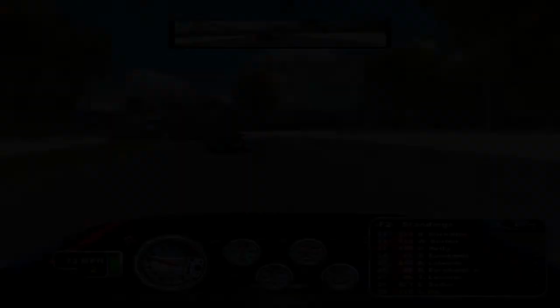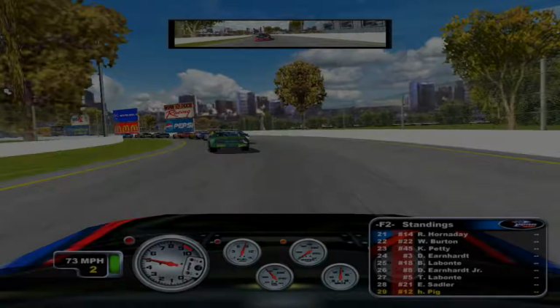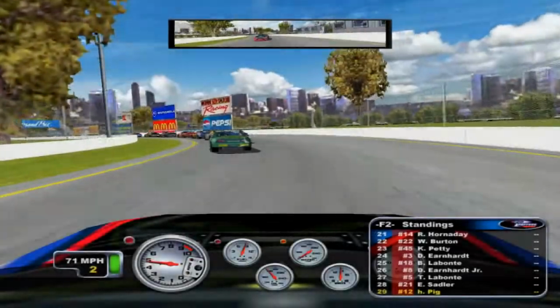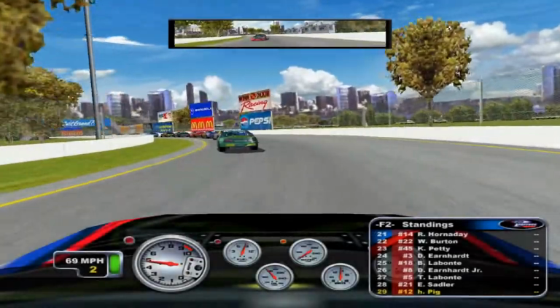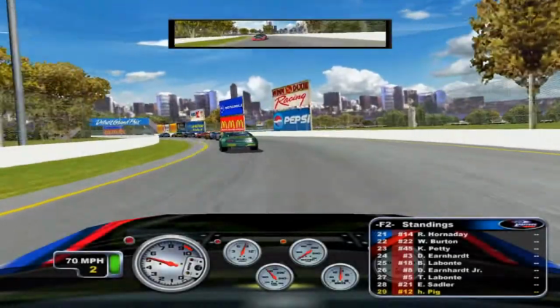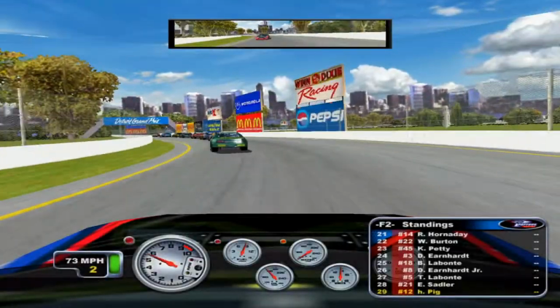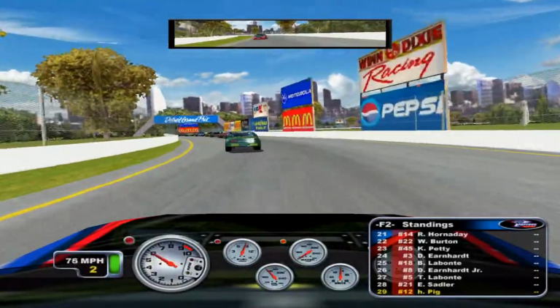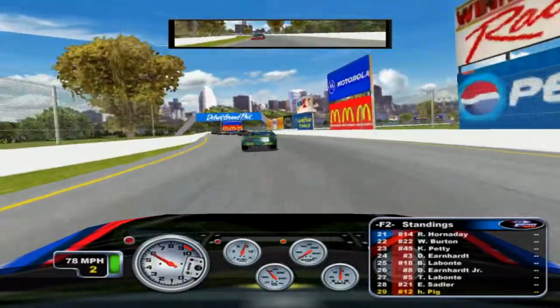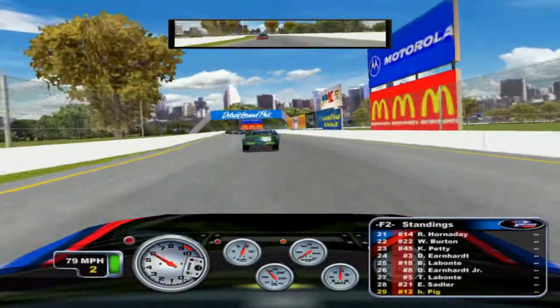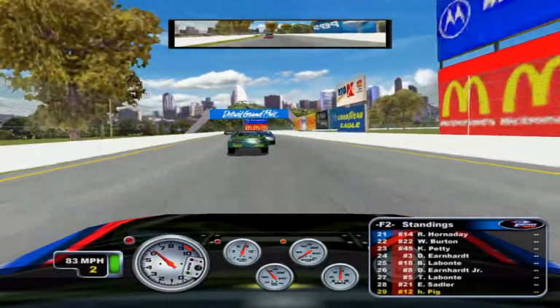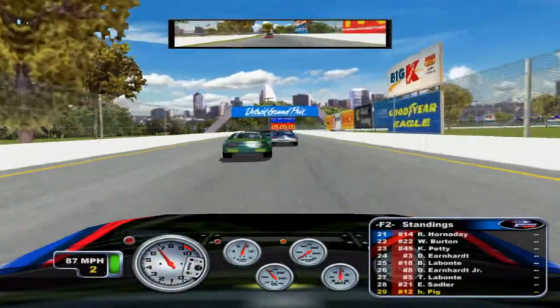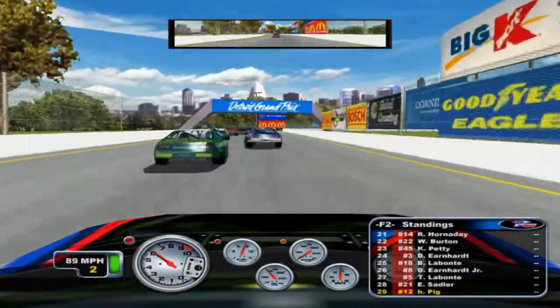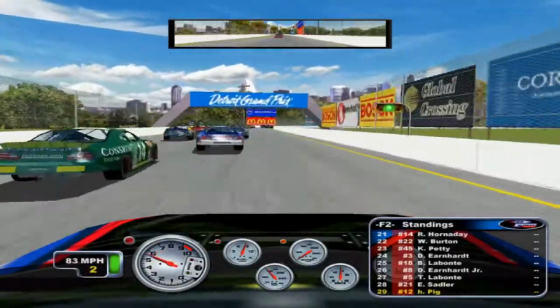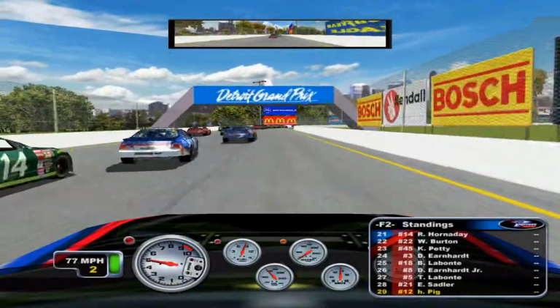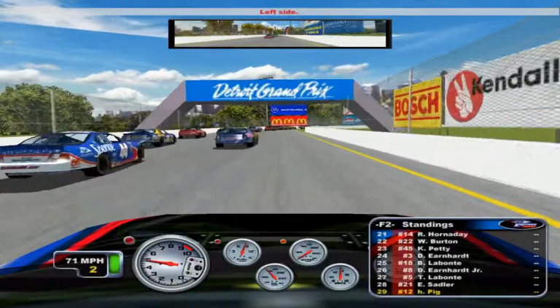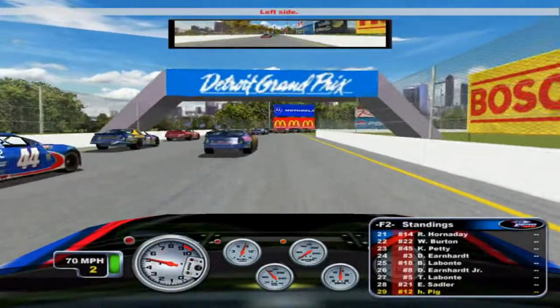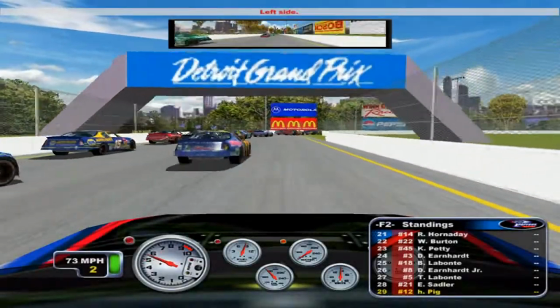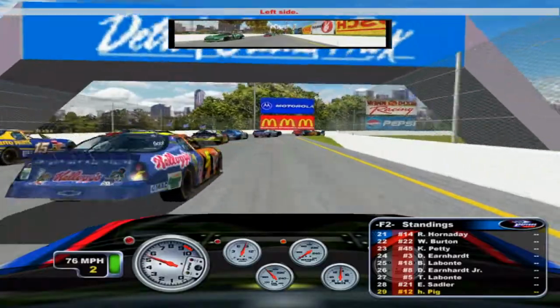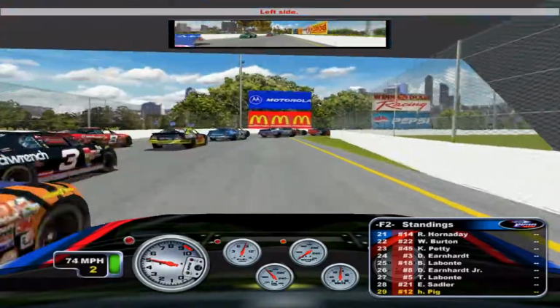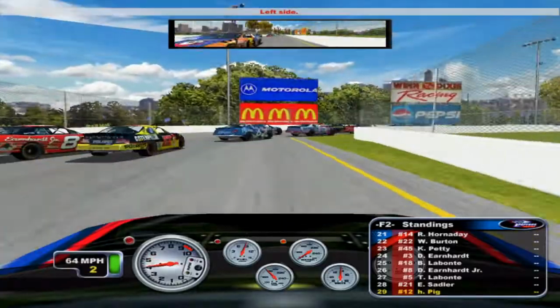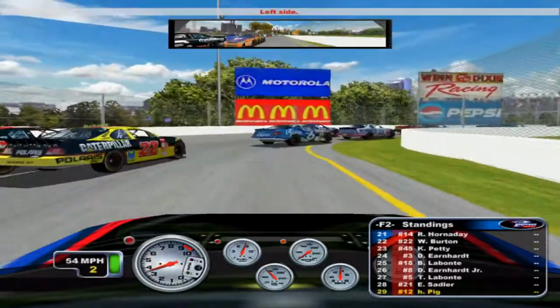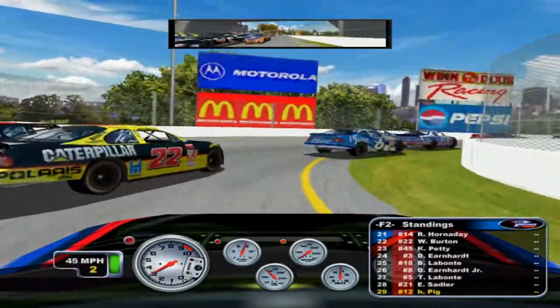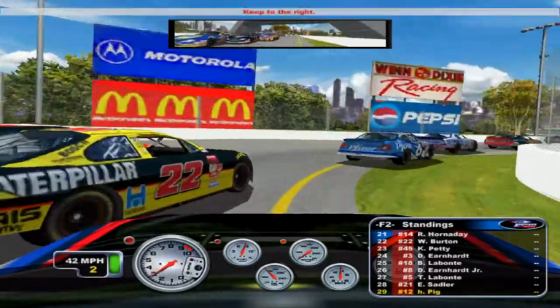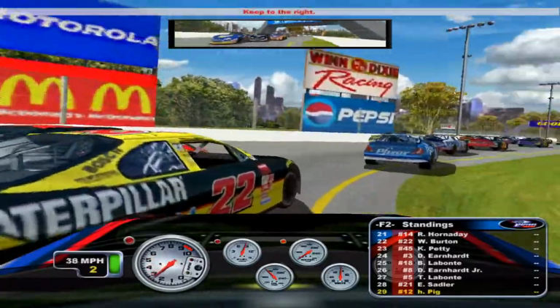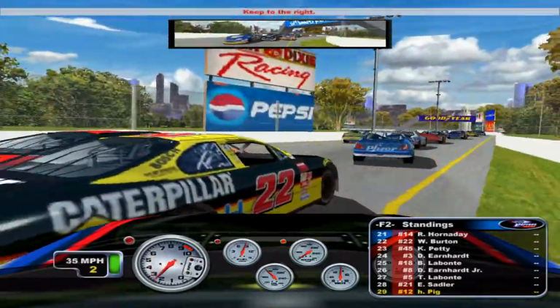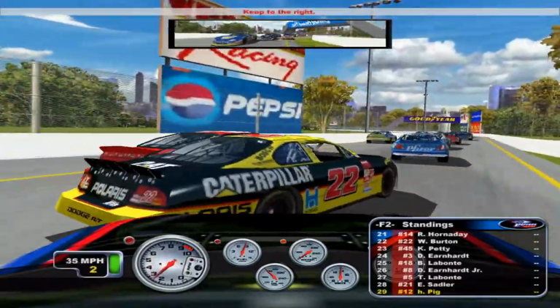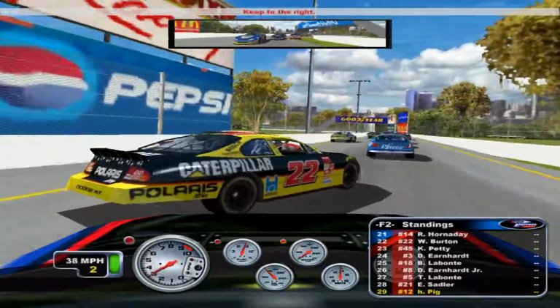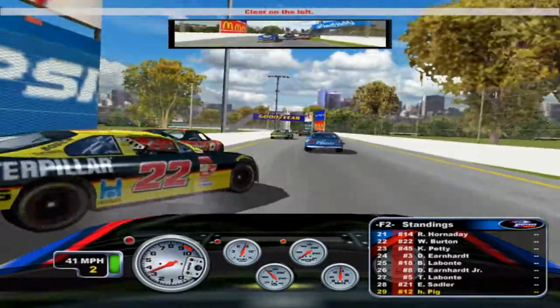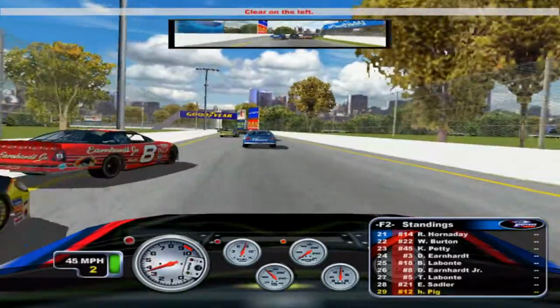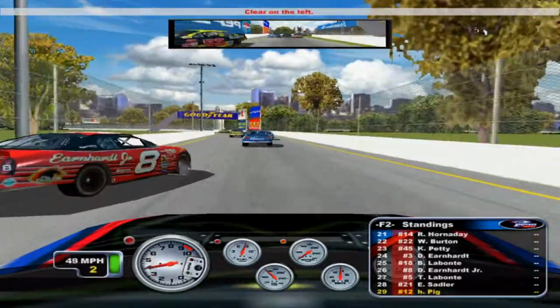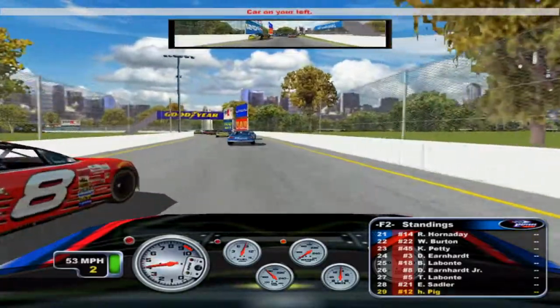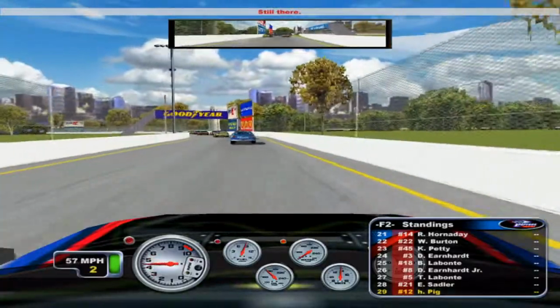Now on to Detroit, a very tight racetrack for Indy cars and even worse for NASCAR. This track is tight to pass on, and there are issues abound on every lap.